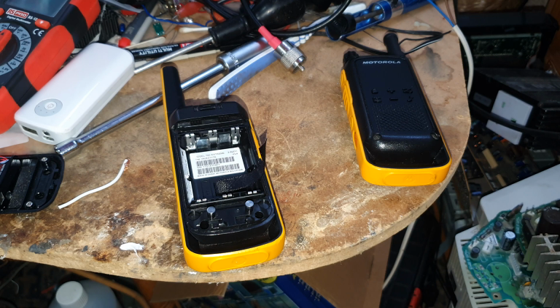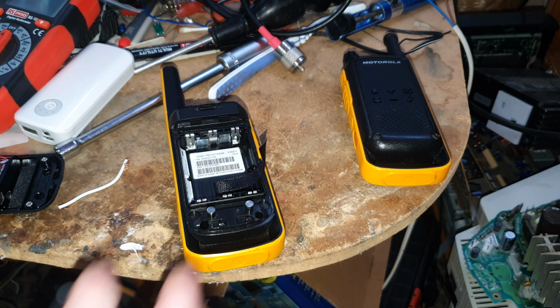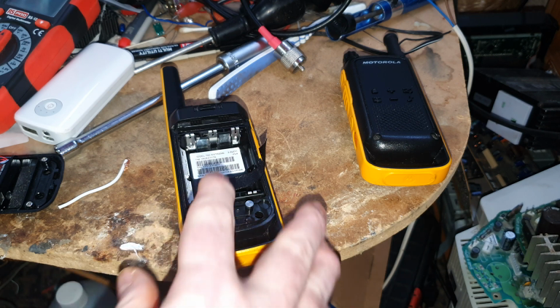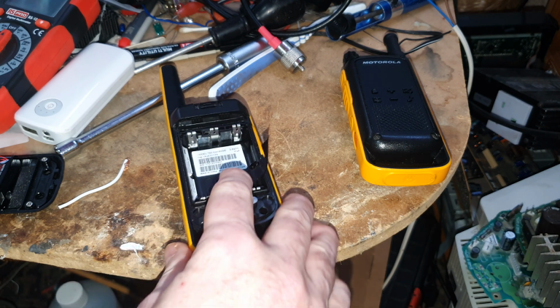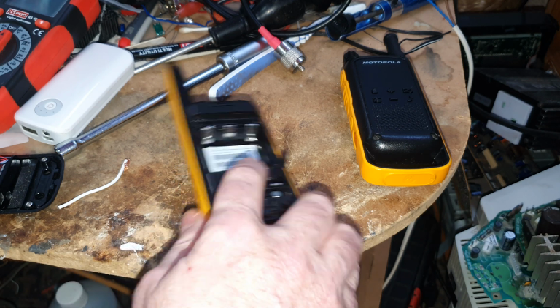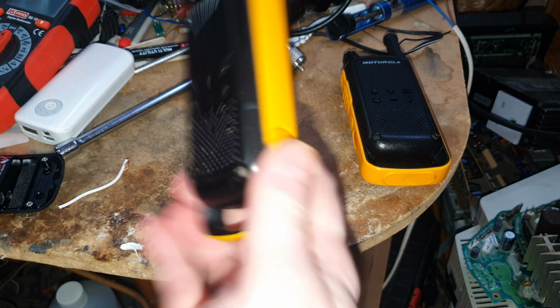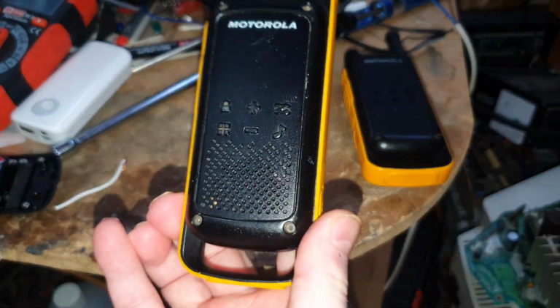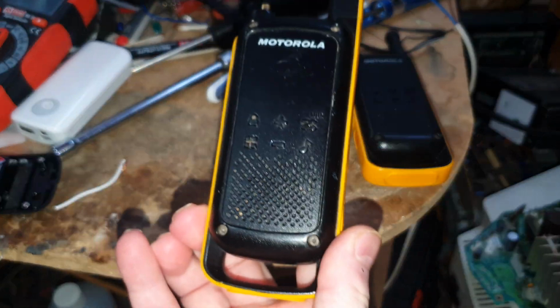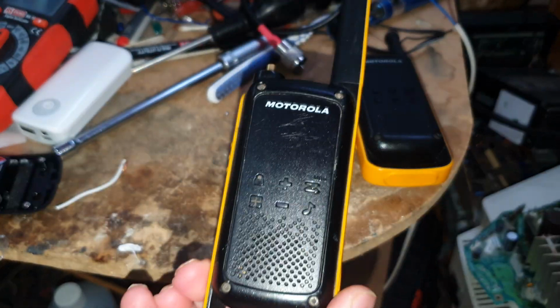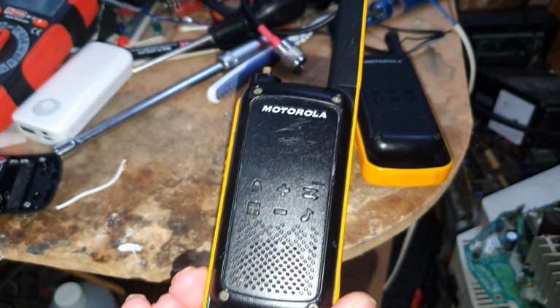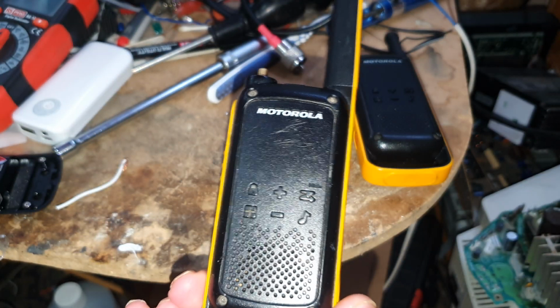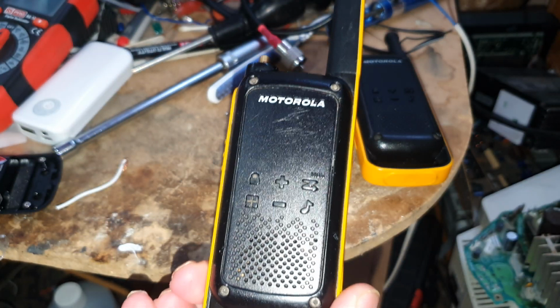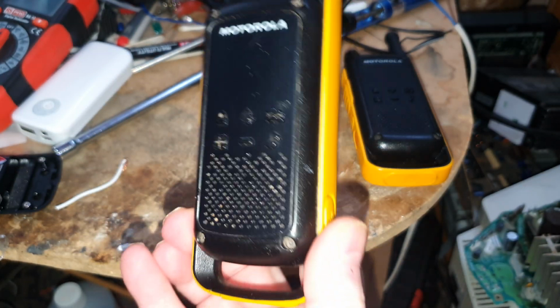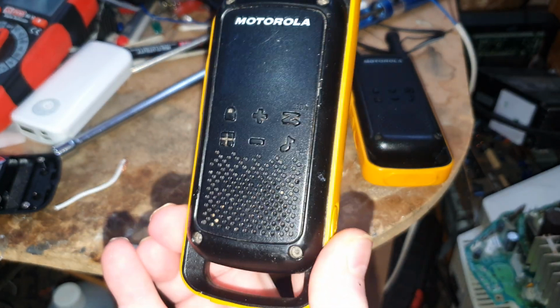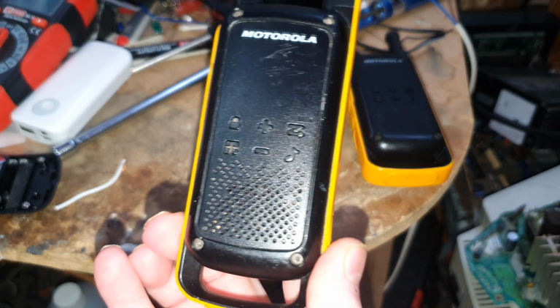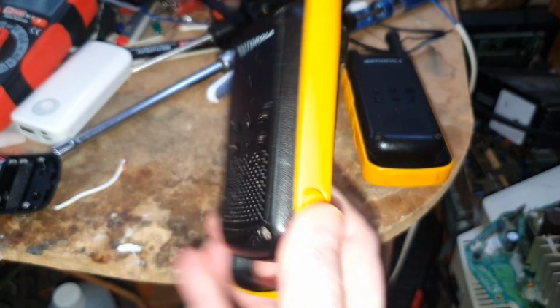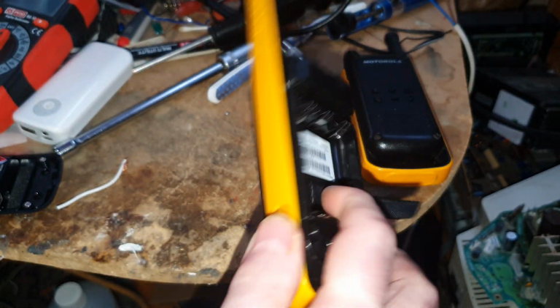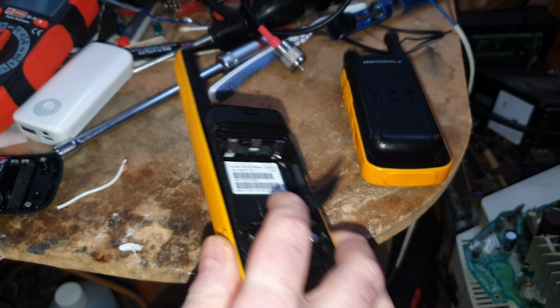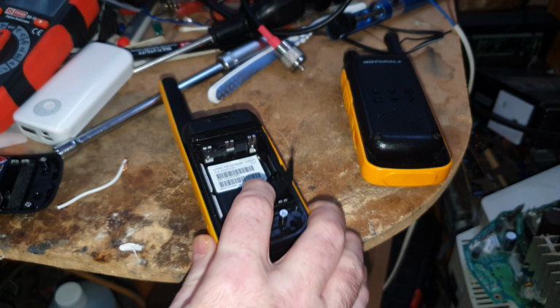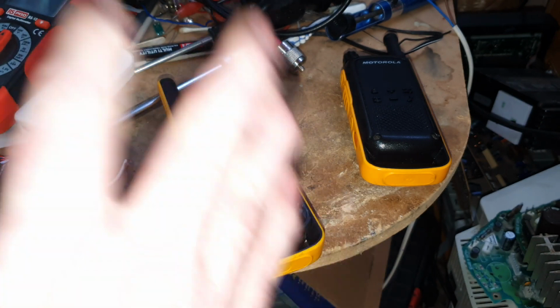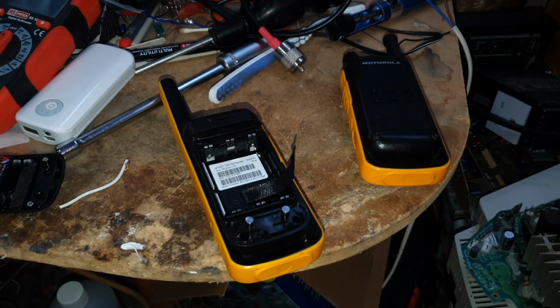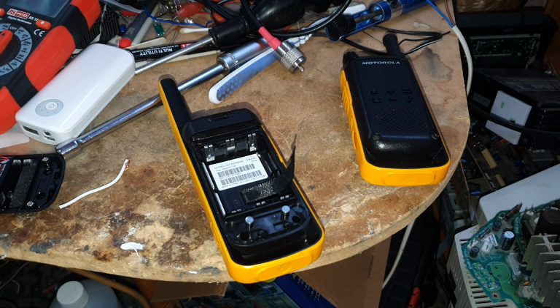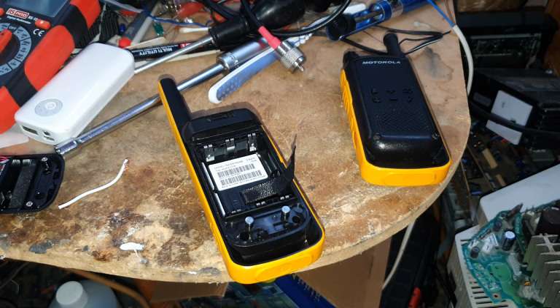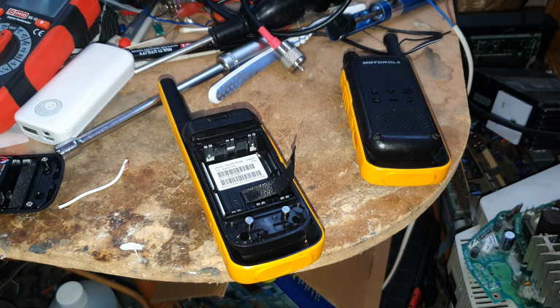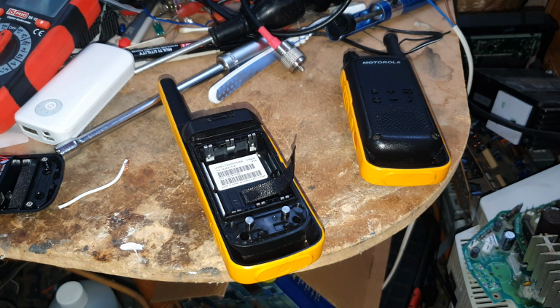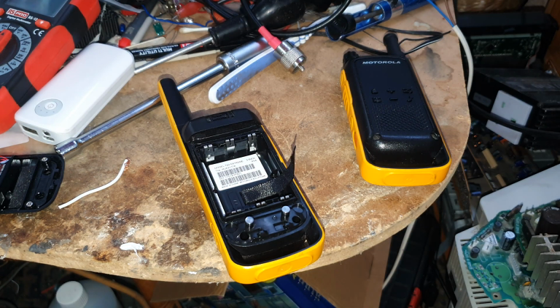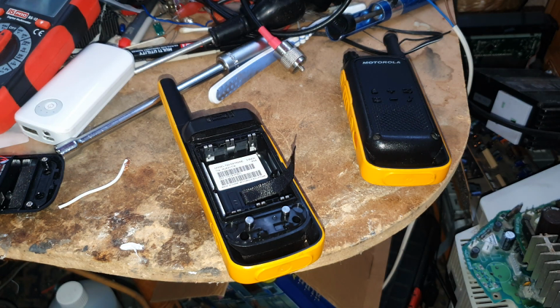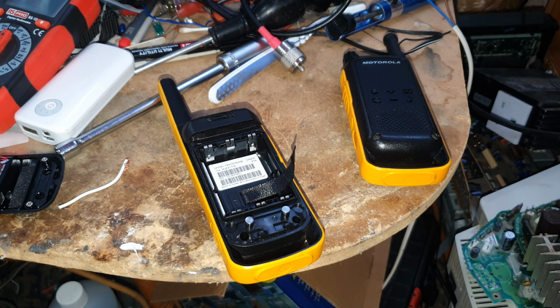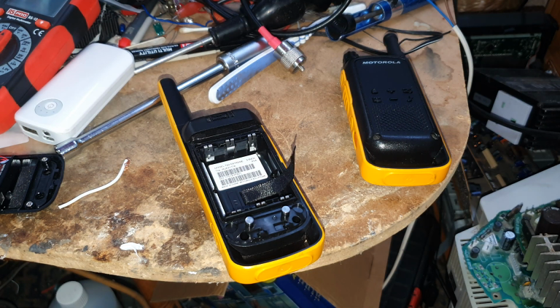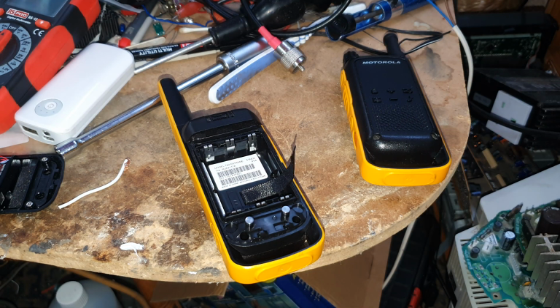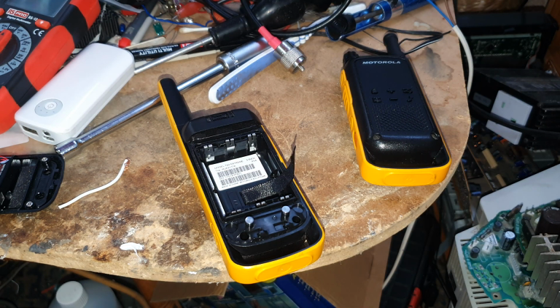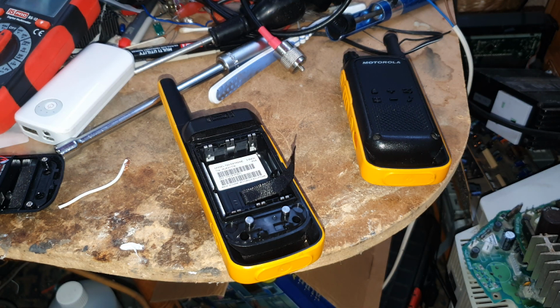It'll be interesting to see how they've done it on this one. I'm assuming they've moved the resistor to the wiper of the pot, but I guess we'll find out in the next video. Okay guys, so there you go — that's the modified T82 Extreme working really well. Thanks for watching, cheers for now guys.